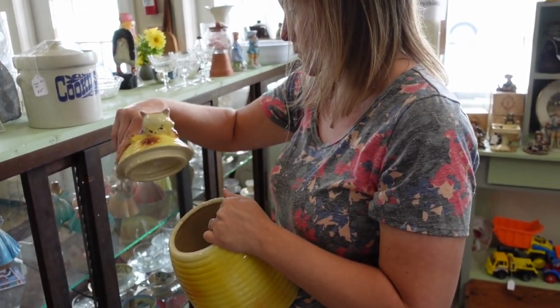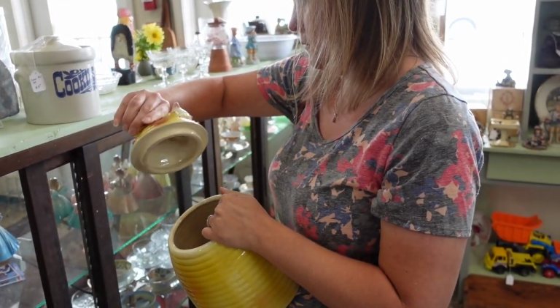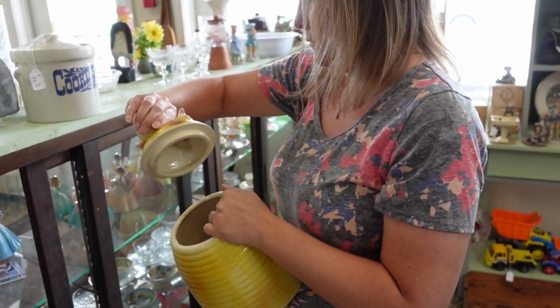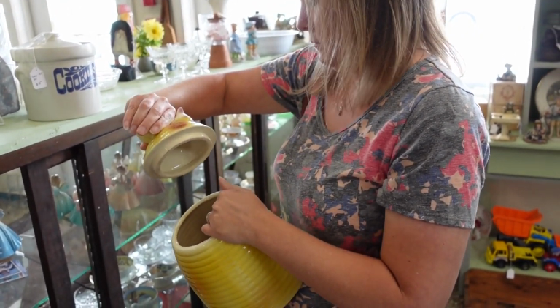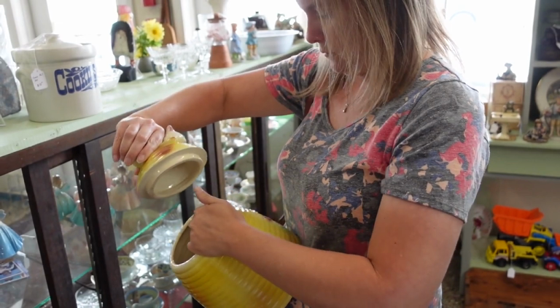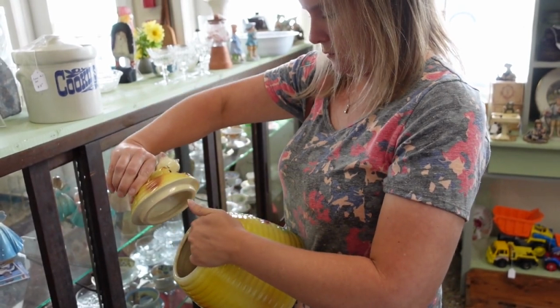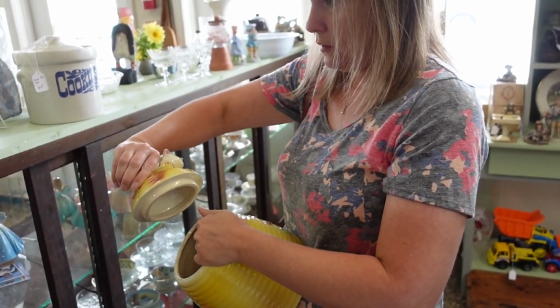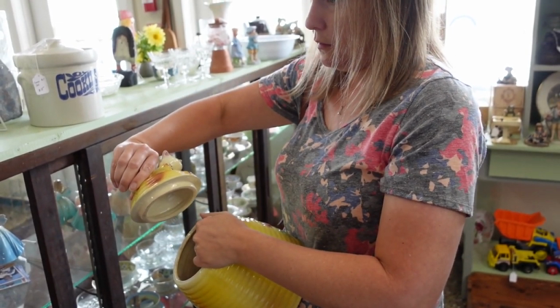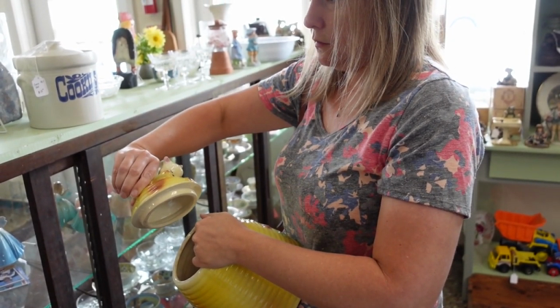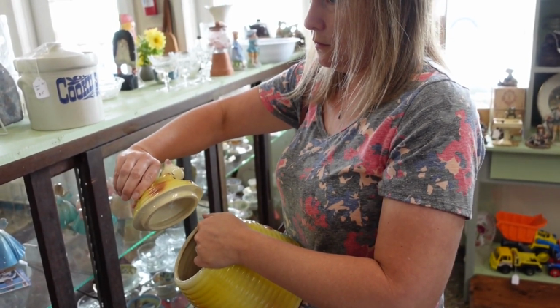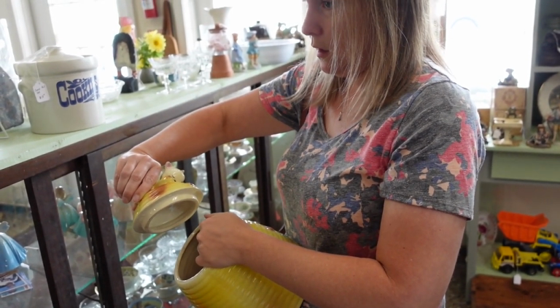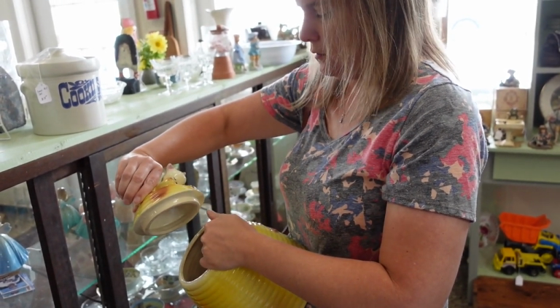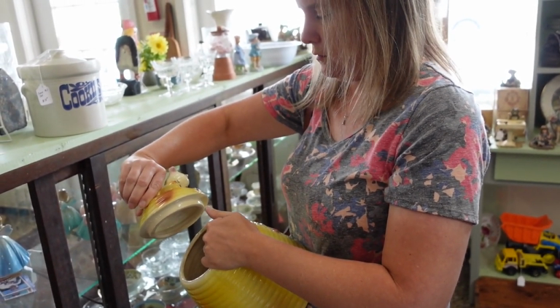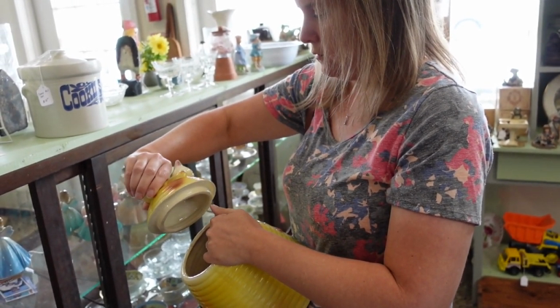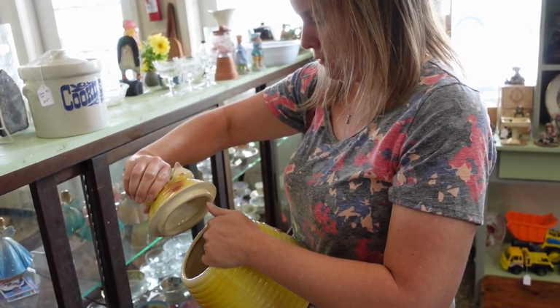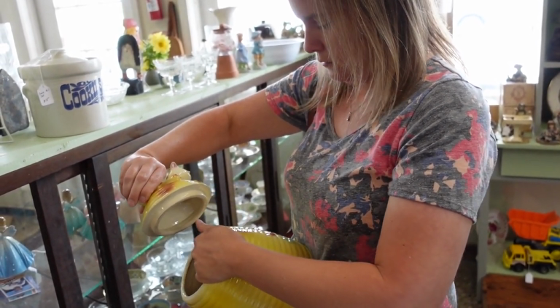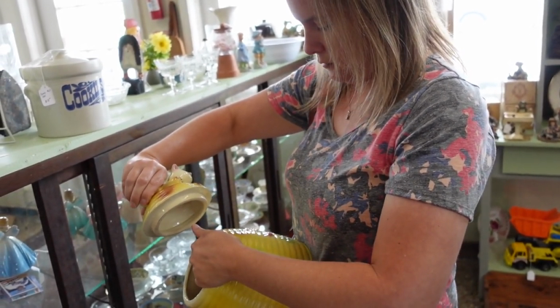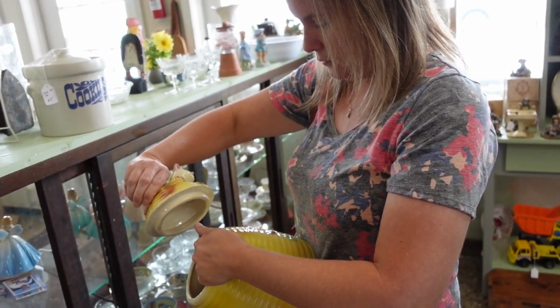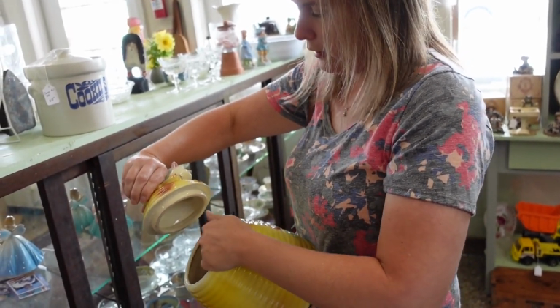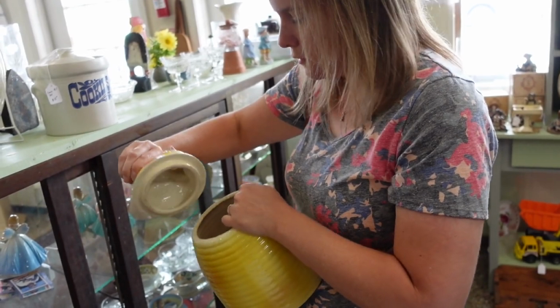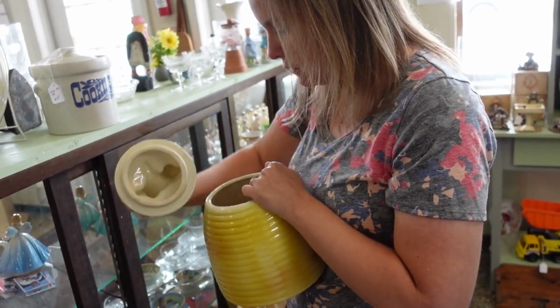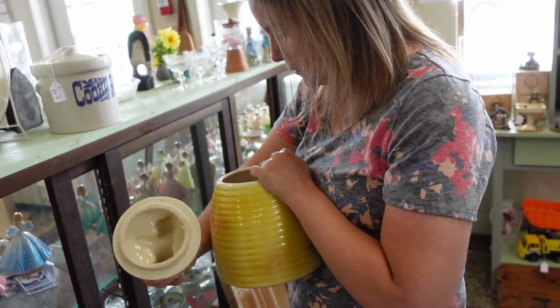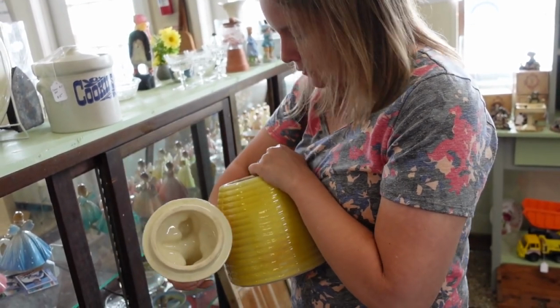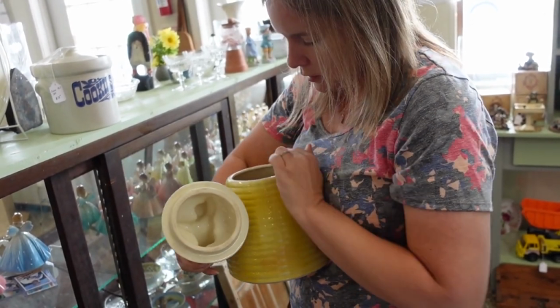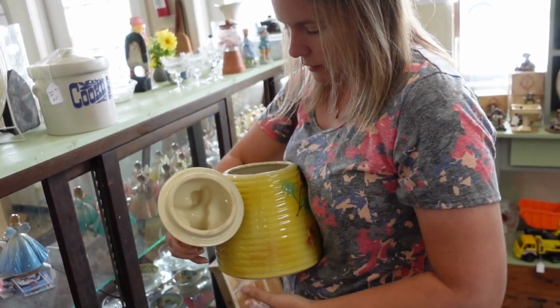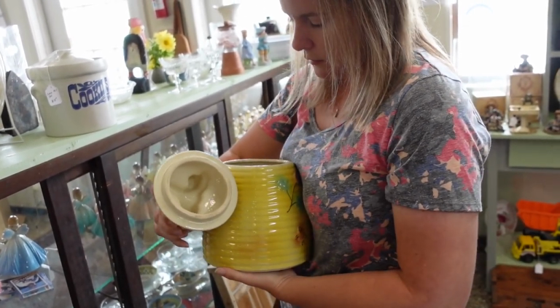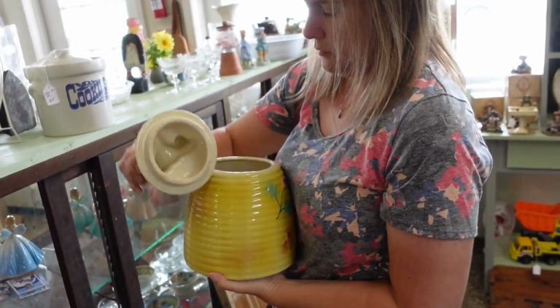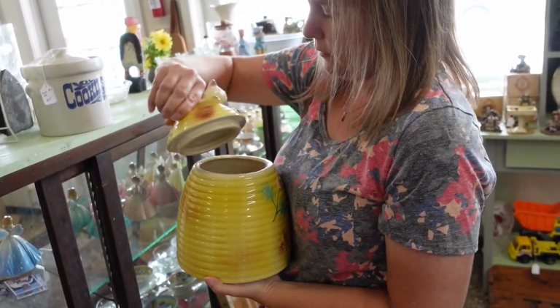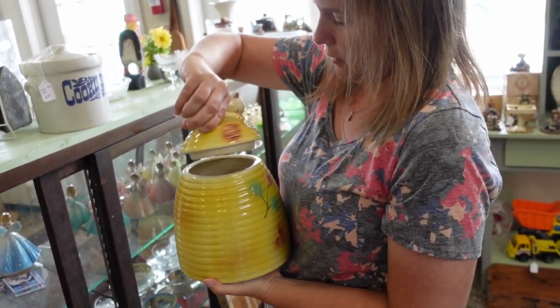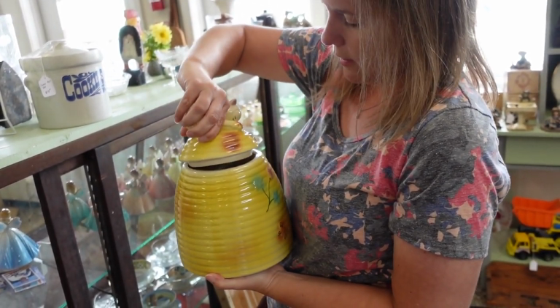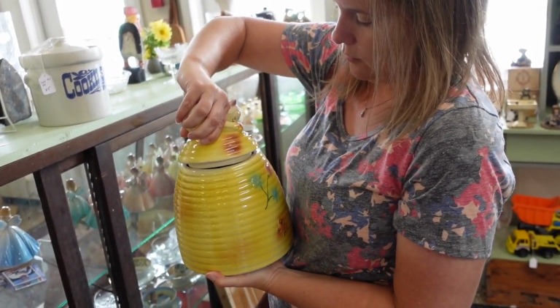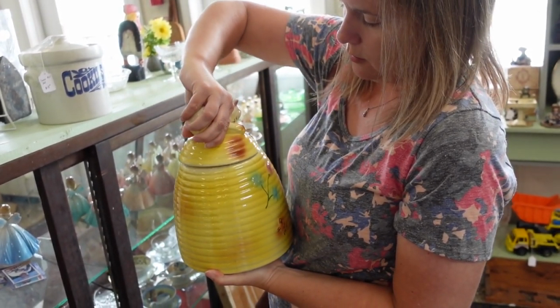Mine just sold for how much? 60? Yeah — in pristine shape. But it didn't have a cat on top. Right — and if you like the cat... I always did like the cat one.